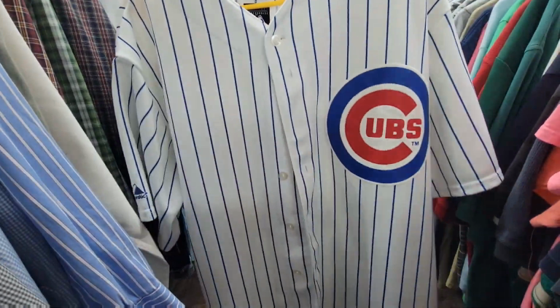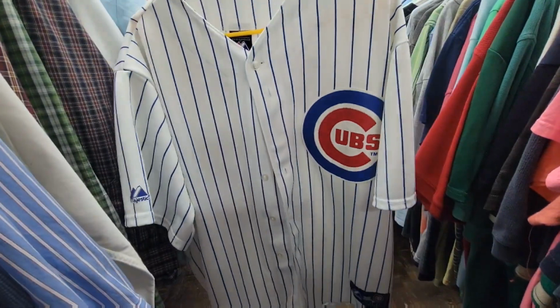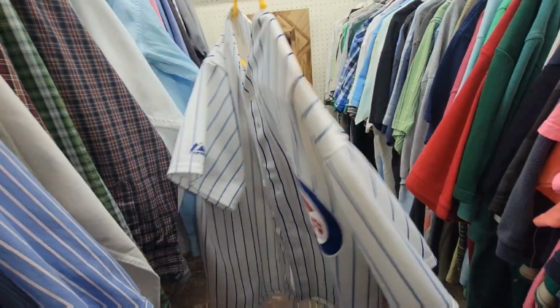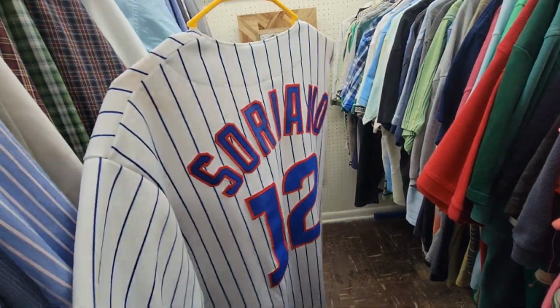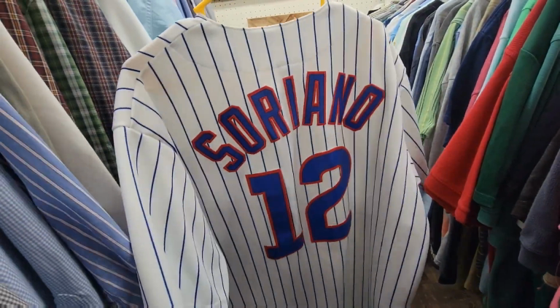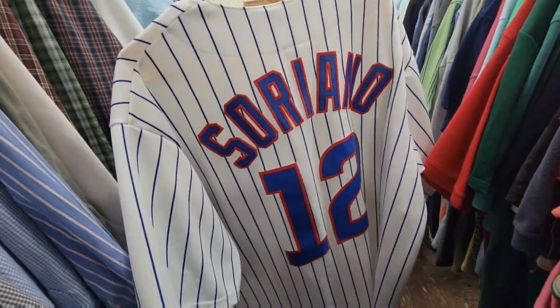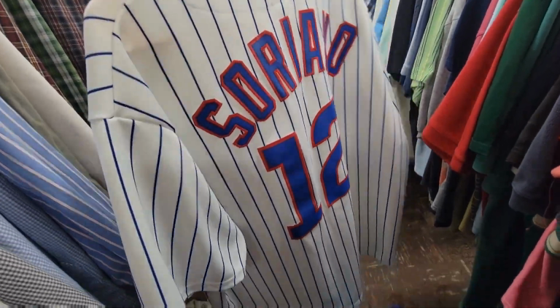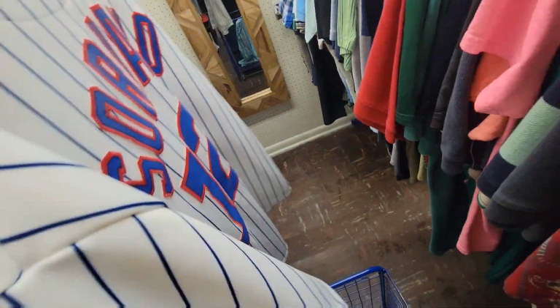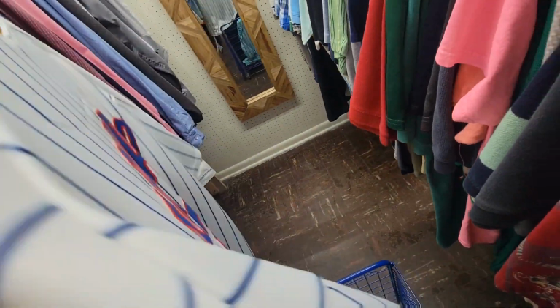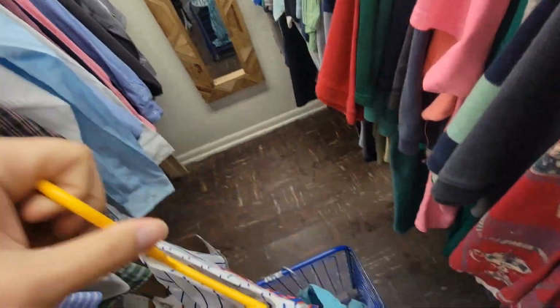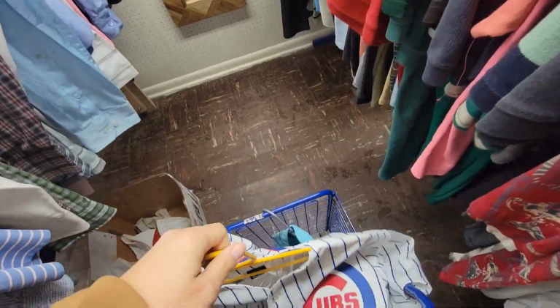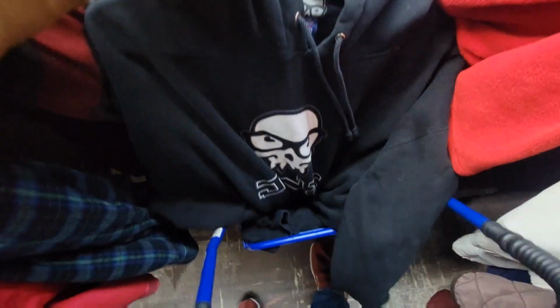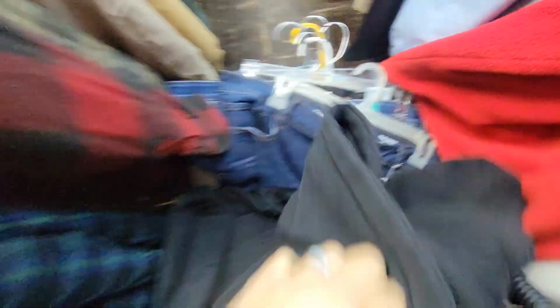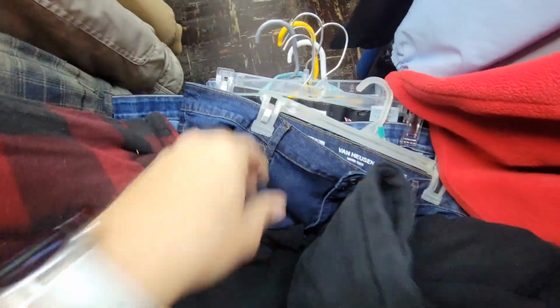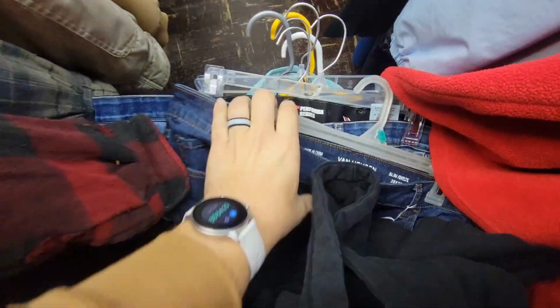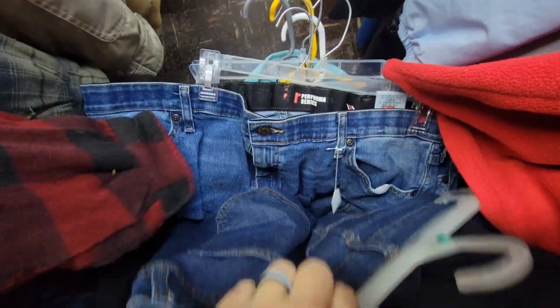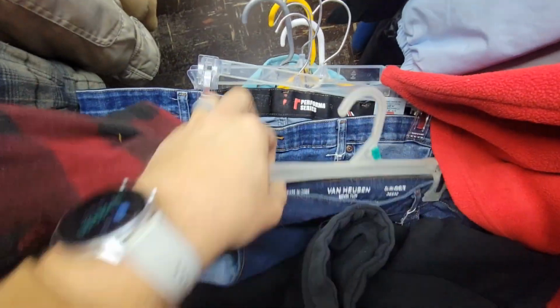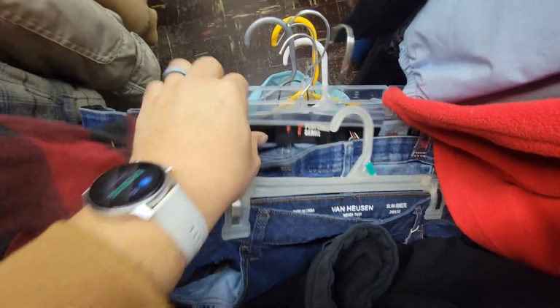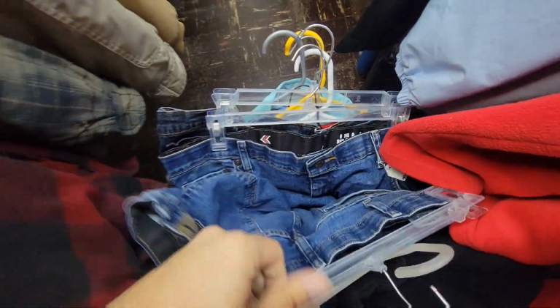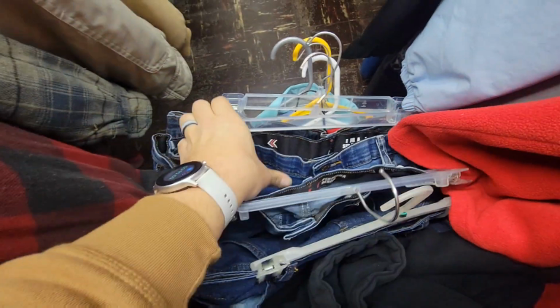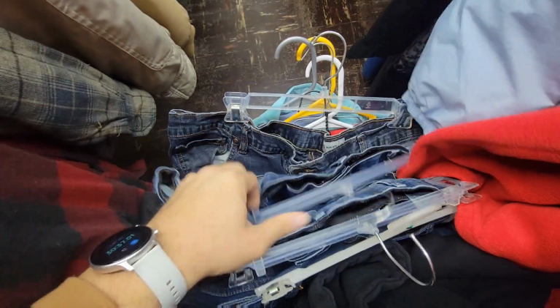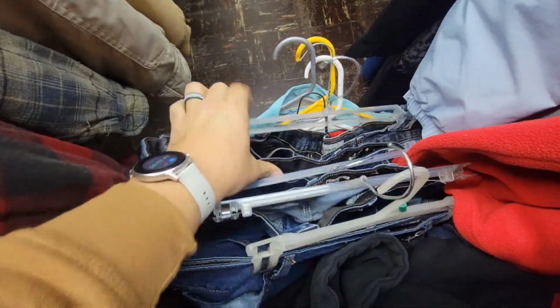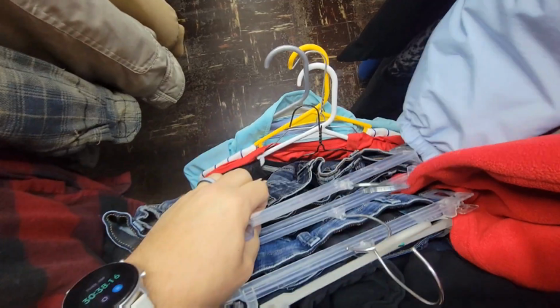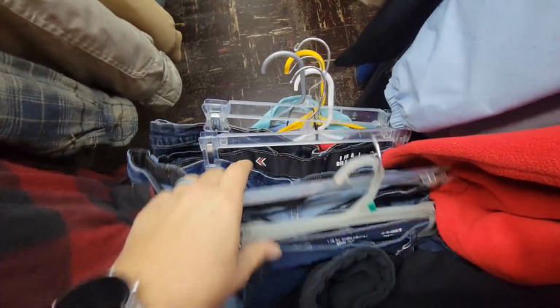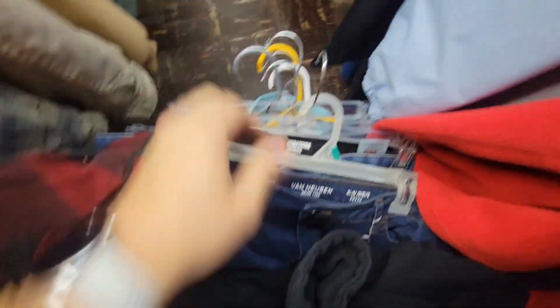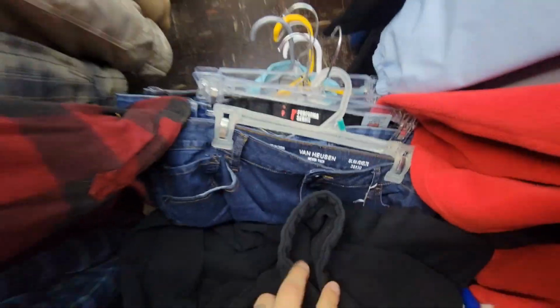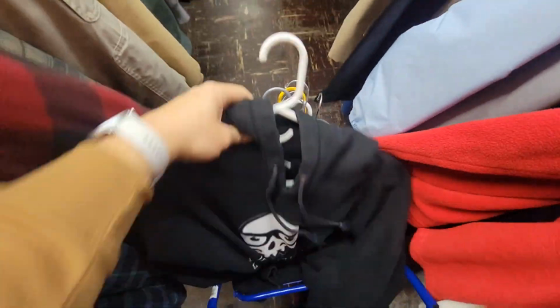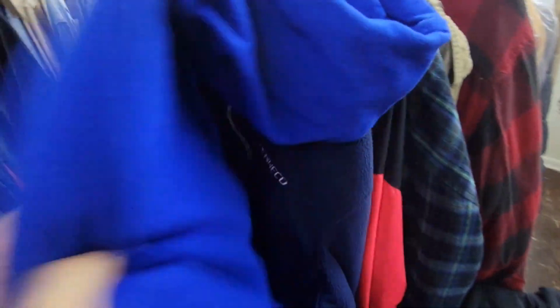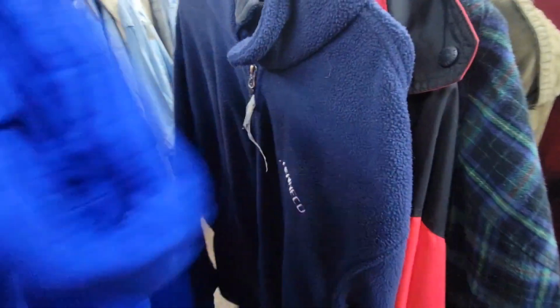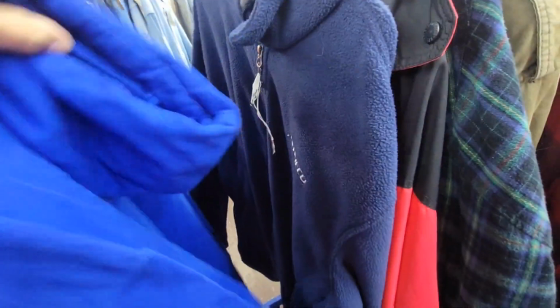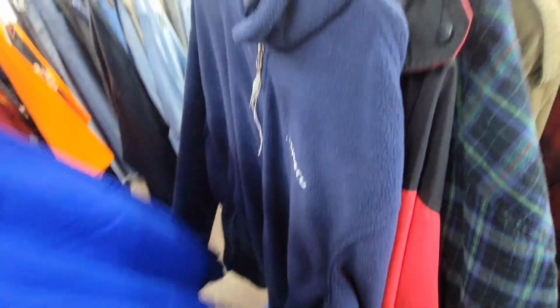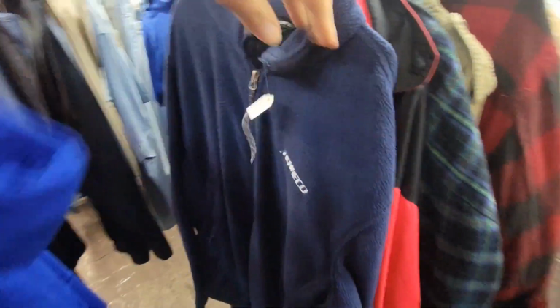Found this Cubs jersey for only one dollar, and then I see this Jinx hoodie. Then all these jeans are just some common brands like Wrangler, Van Heusen, and Levi Strauss. I'm gonna sift through this rack right here of jackets and coats.